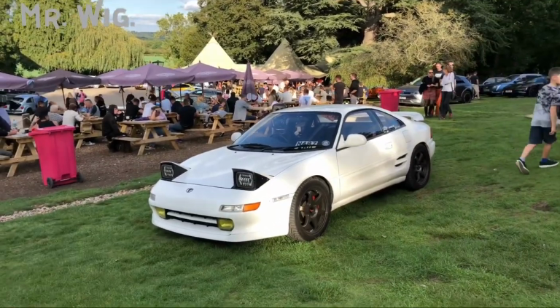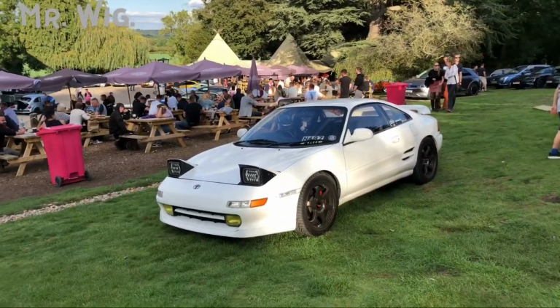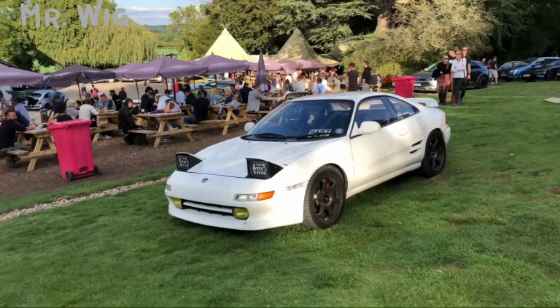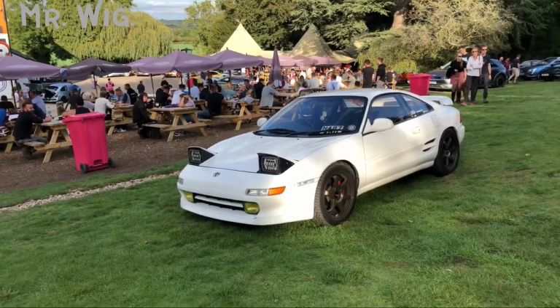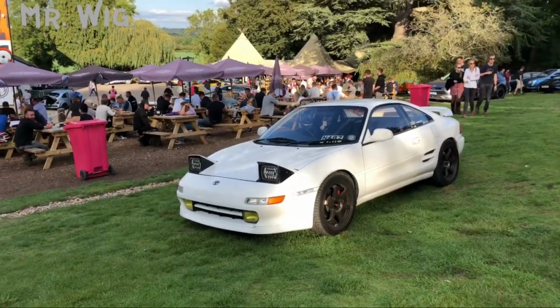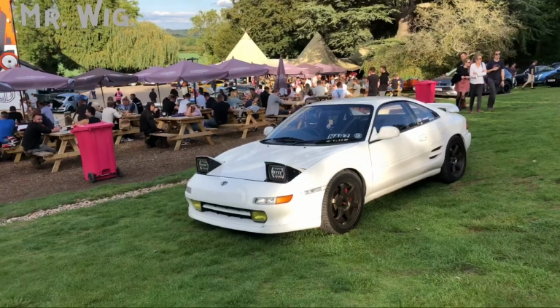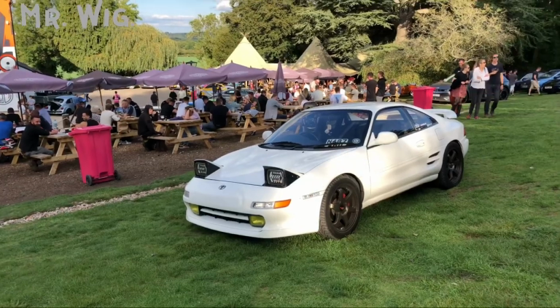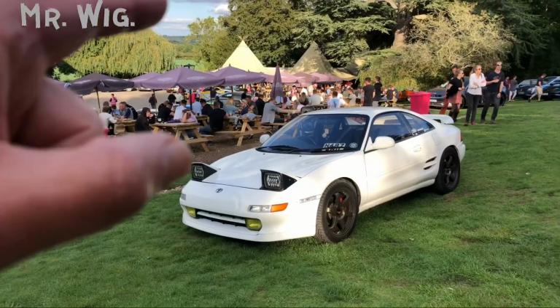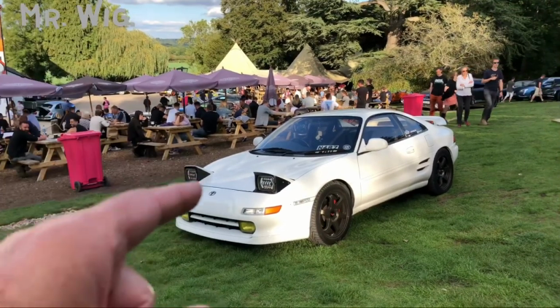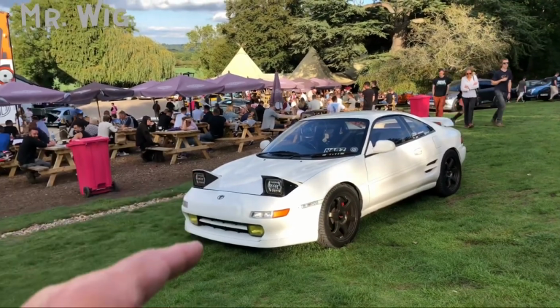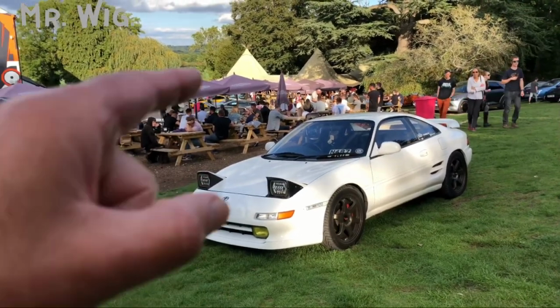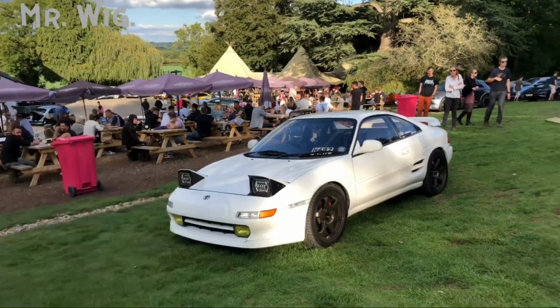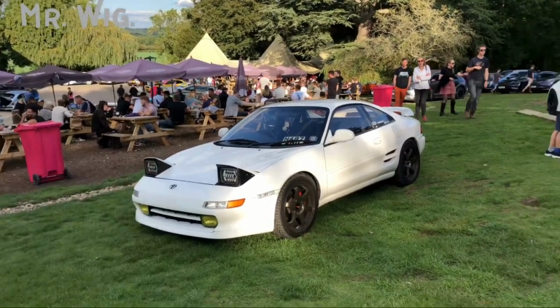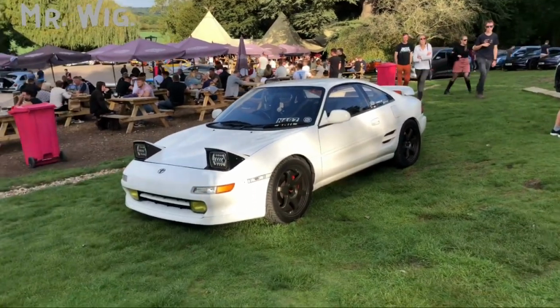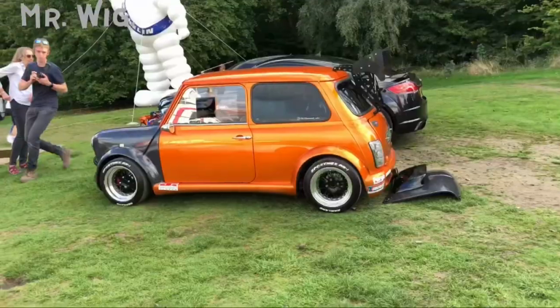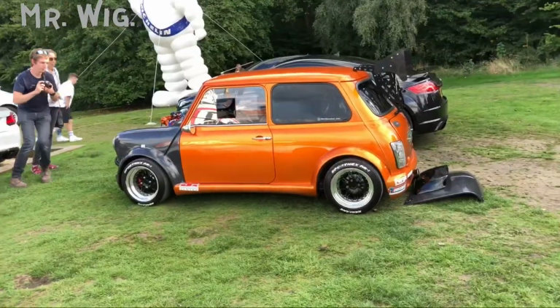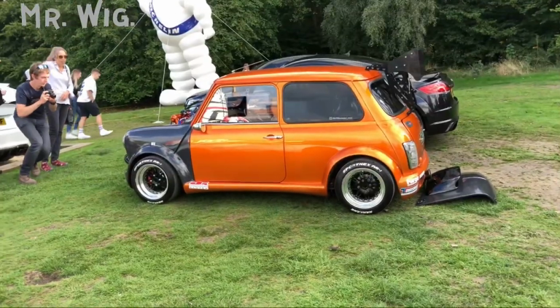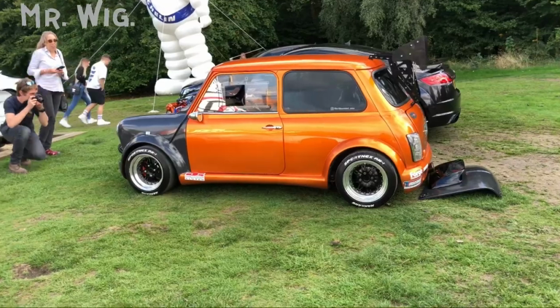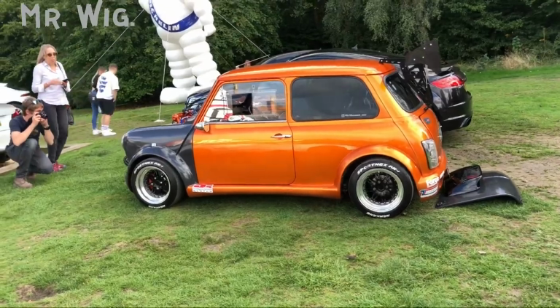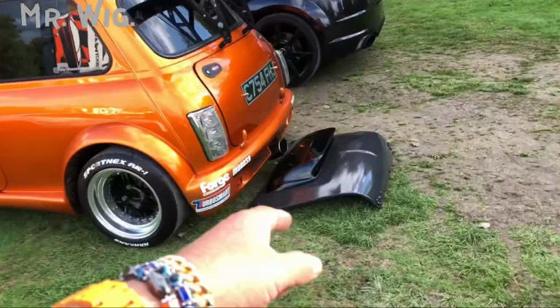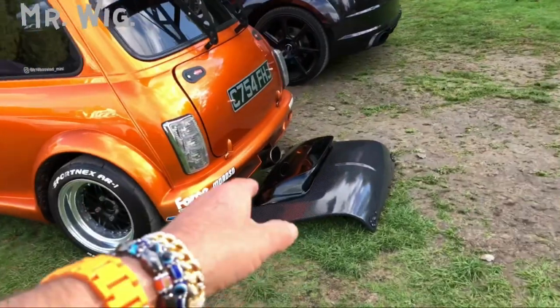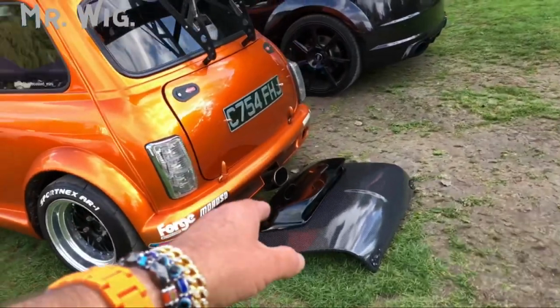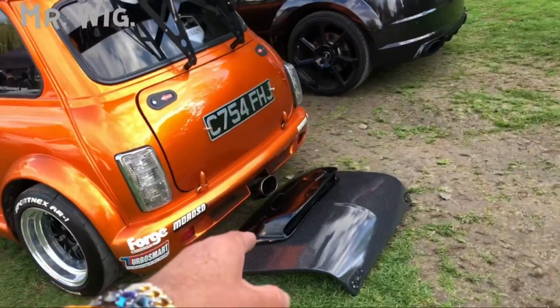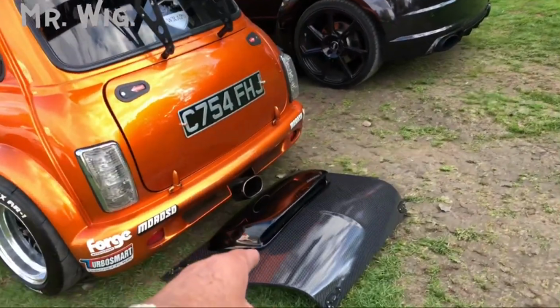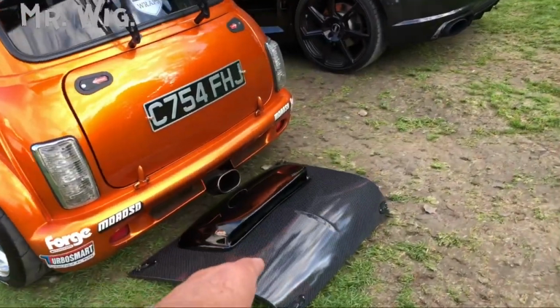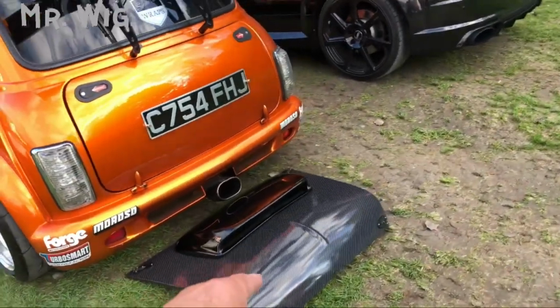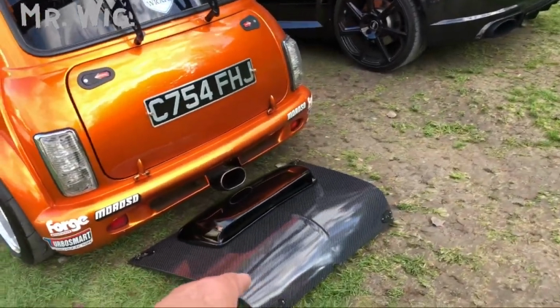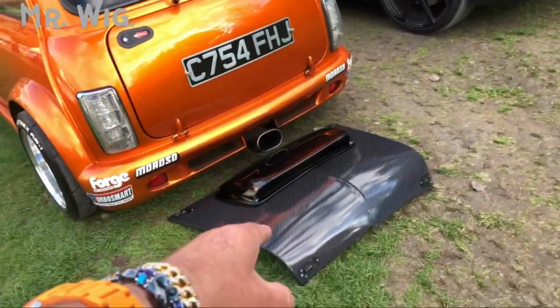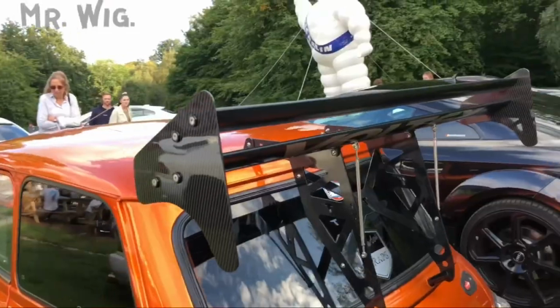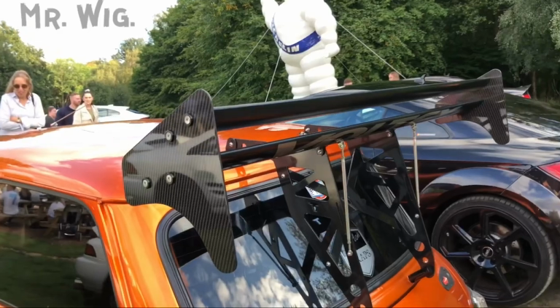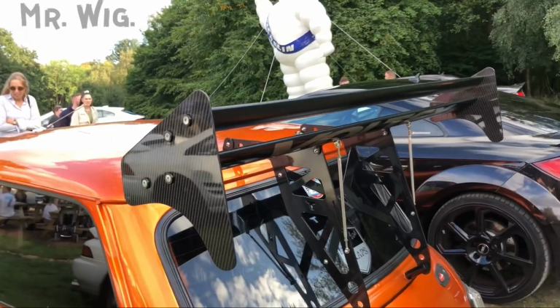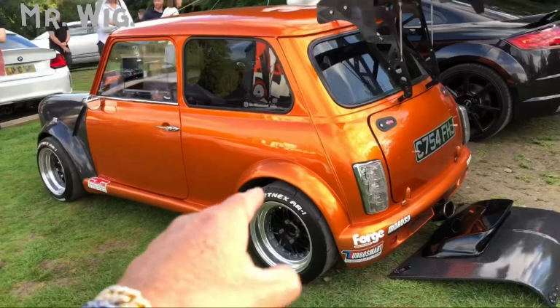If you're new to my channel, I've done five videos here at Caffeine and Machine. And isn't this Mini gorgeous, guys? This guy has lost the bonnet and added a rear spoiler — orange with a gold-ish mixture.